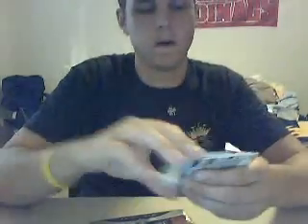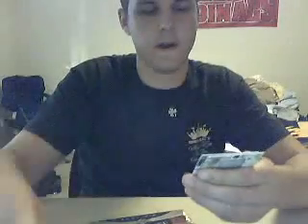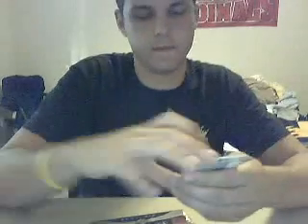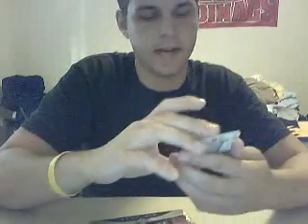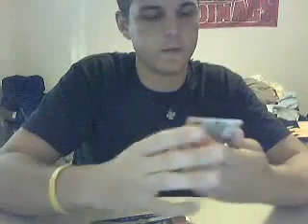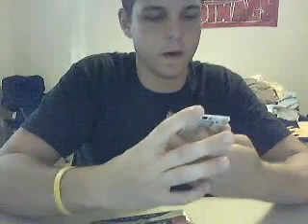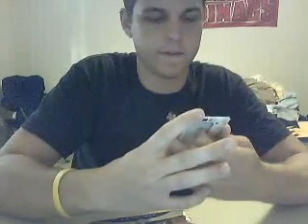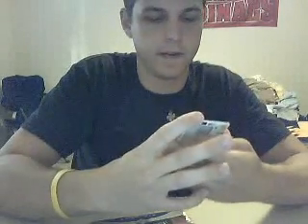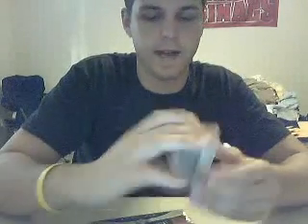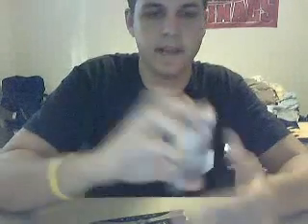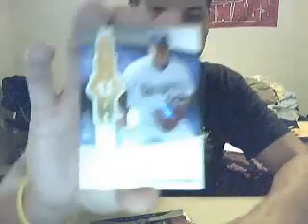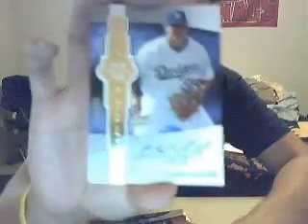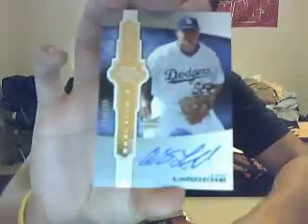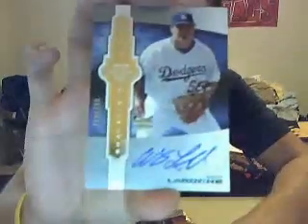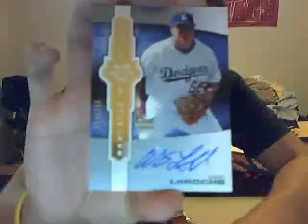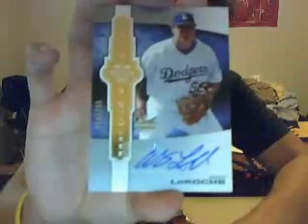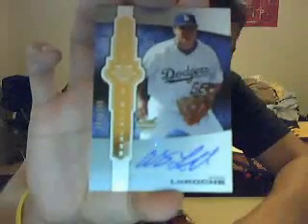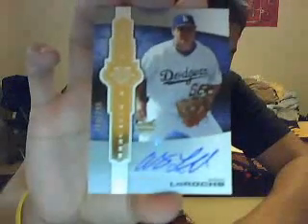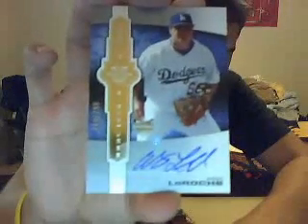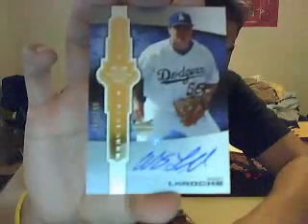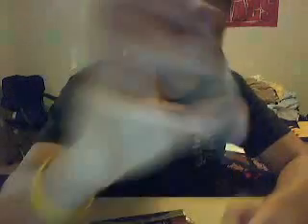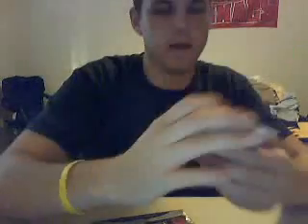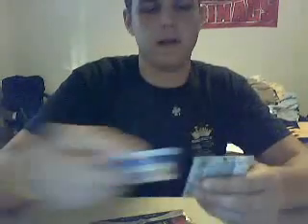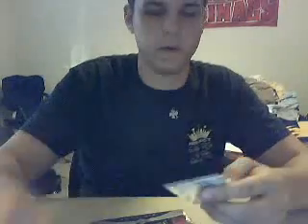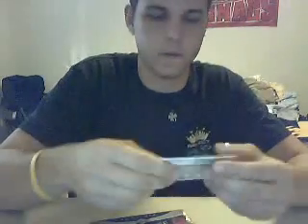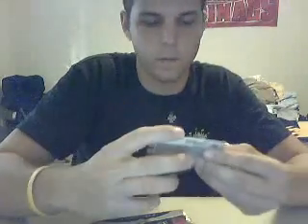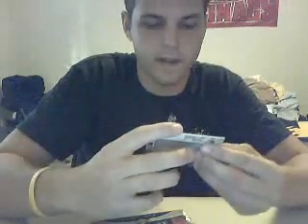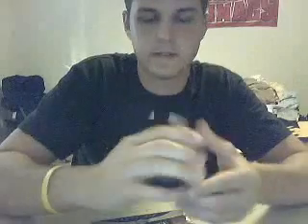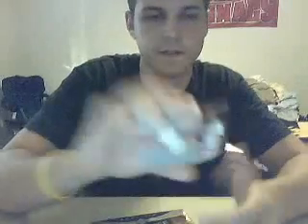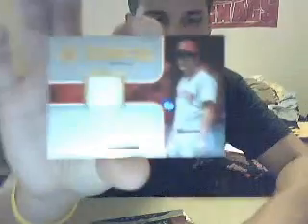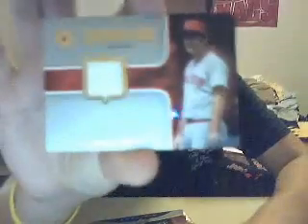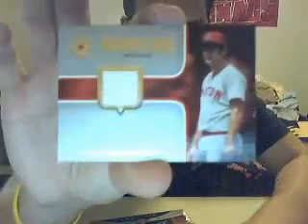Our autograph is for the Dodgers — rookie autograph, 299 of Andy LaRoche. And then our last one is for the Red Sox, jersey of Carl Yastrzemski.